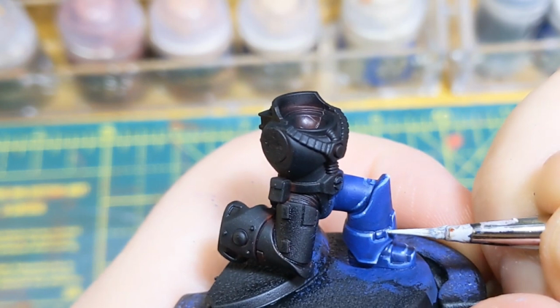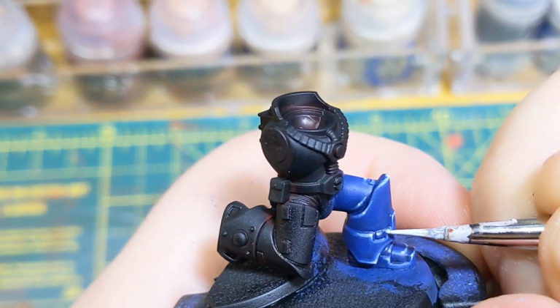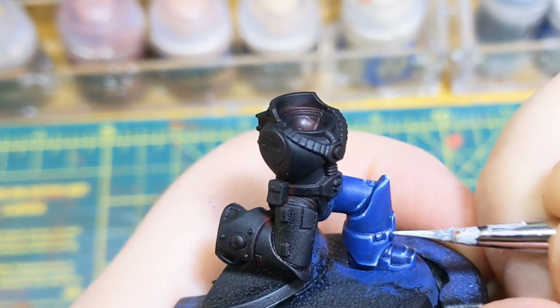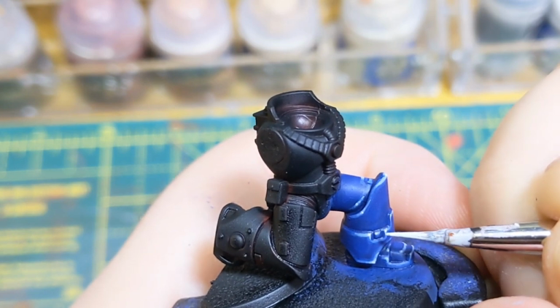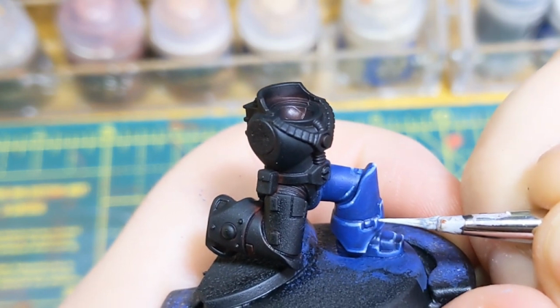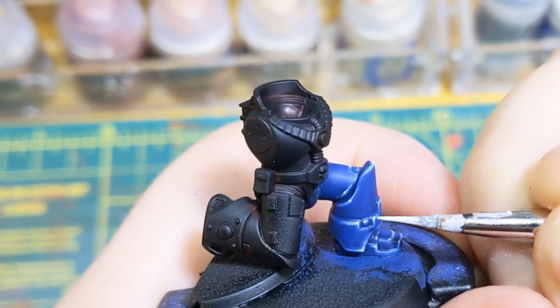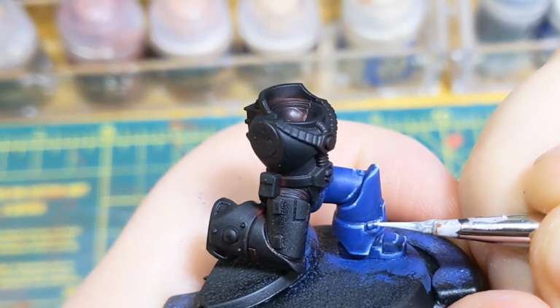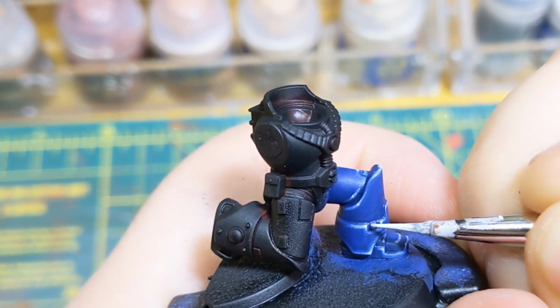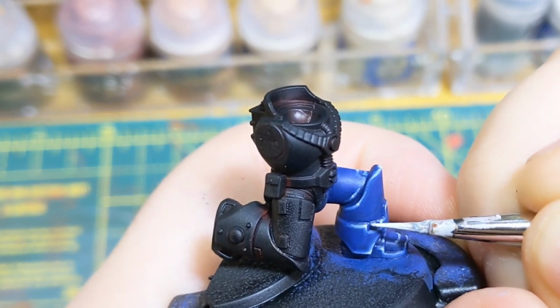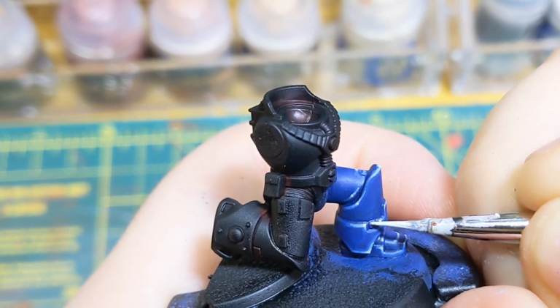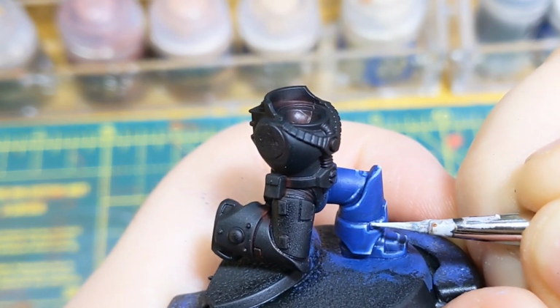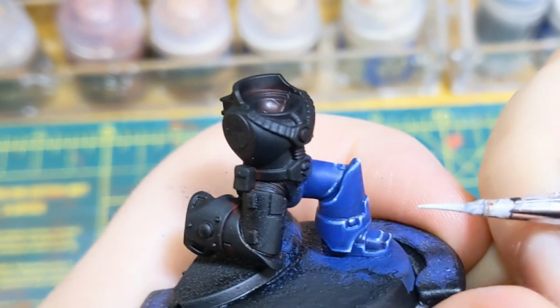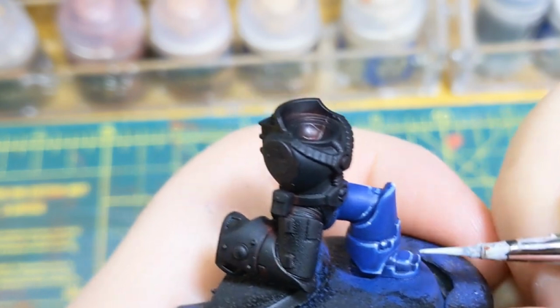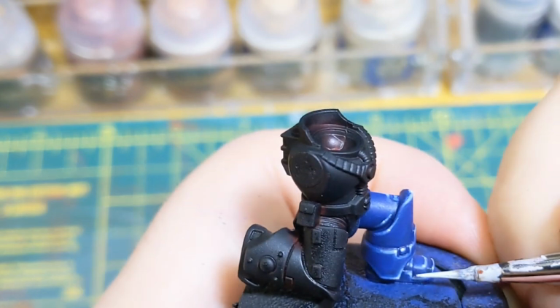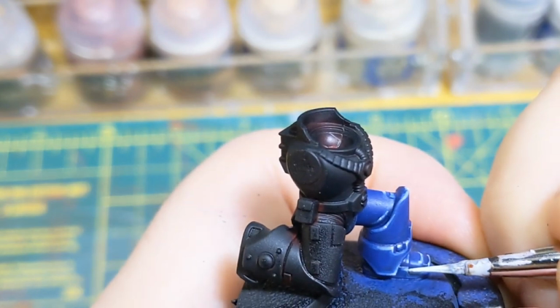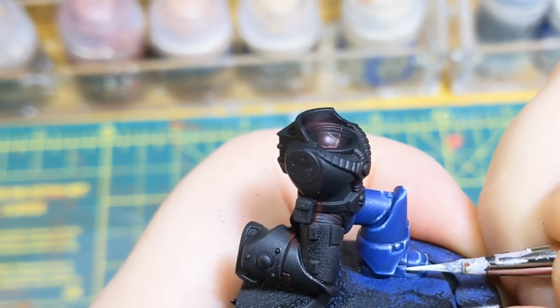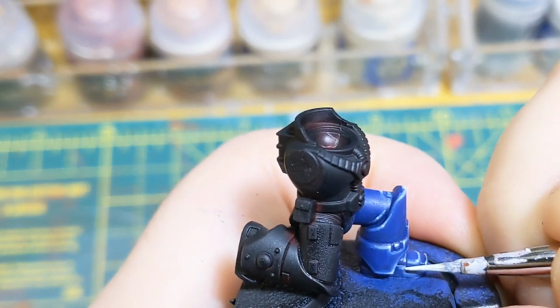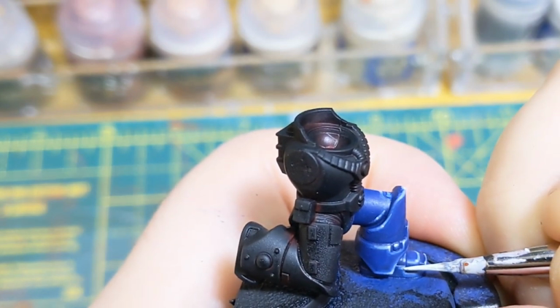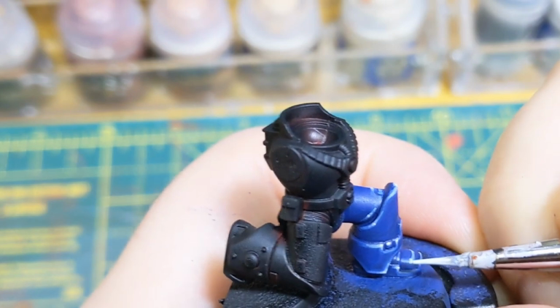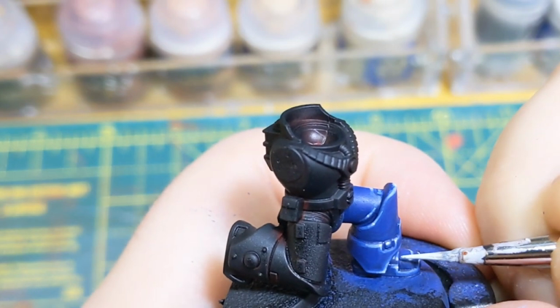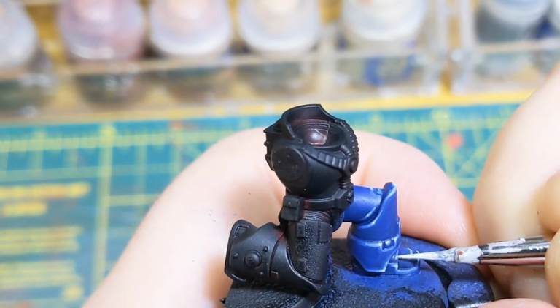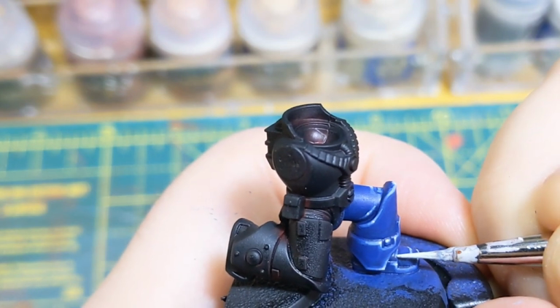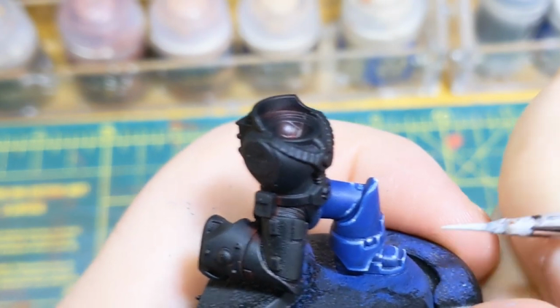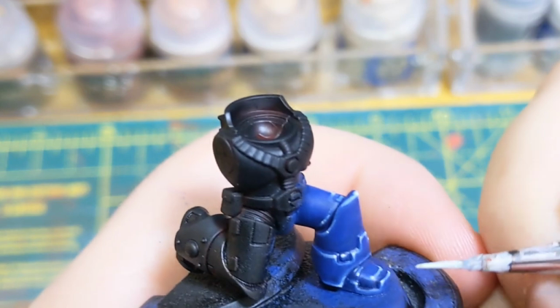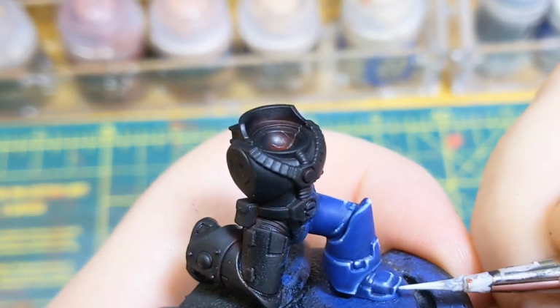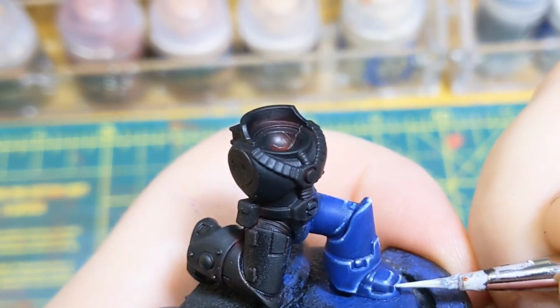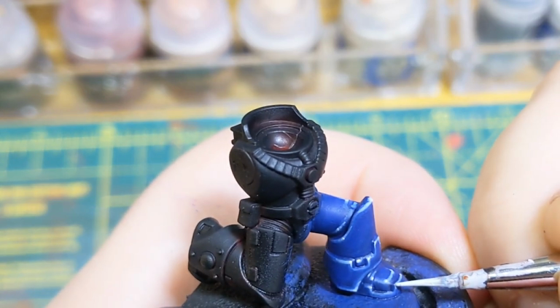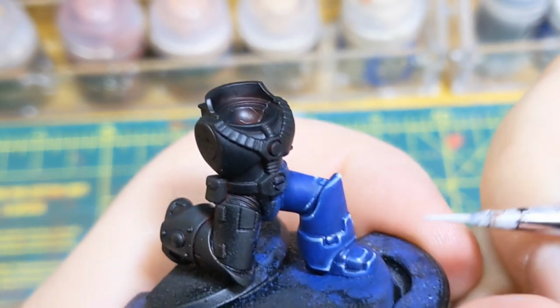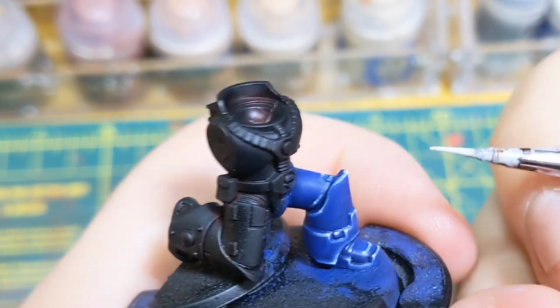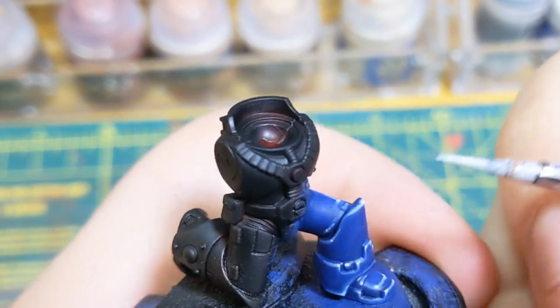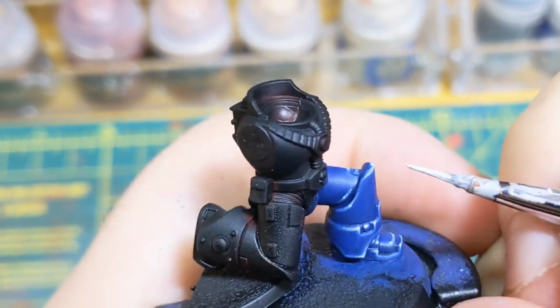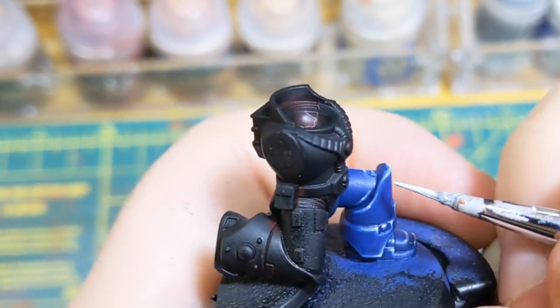Obviously you'd be doing this over the whole model, not just his little leg, but for this tutorial I just did his leg. You can tell I'm recording this as a voiceover and not doing it live.